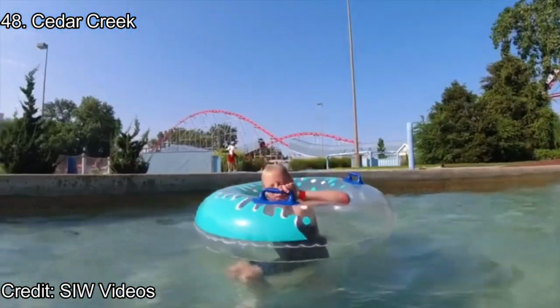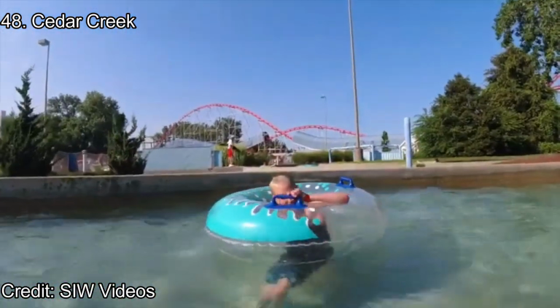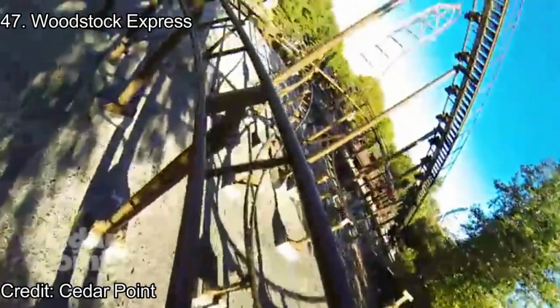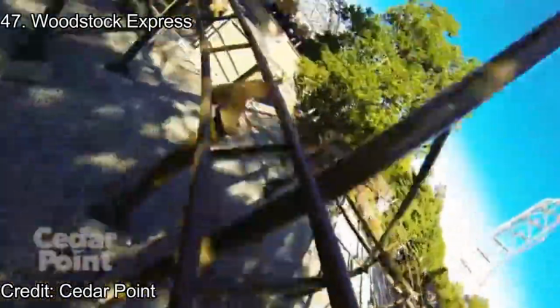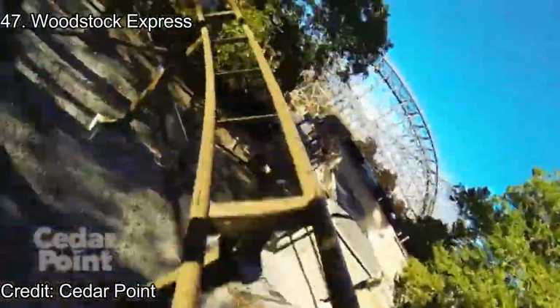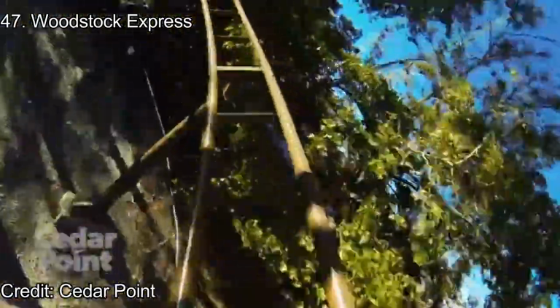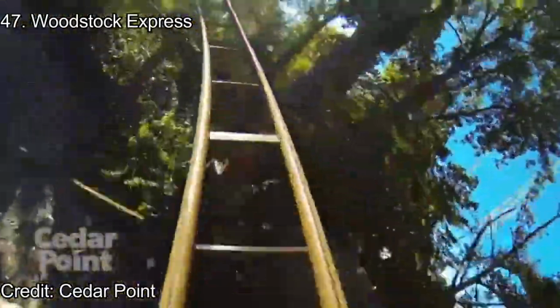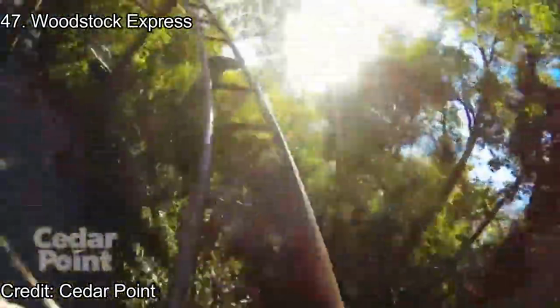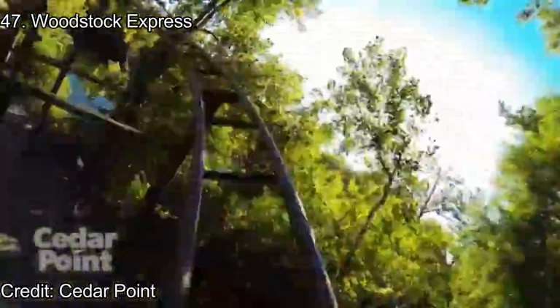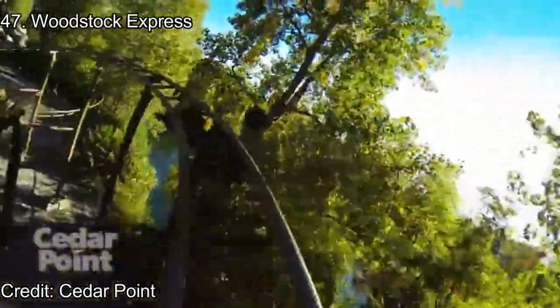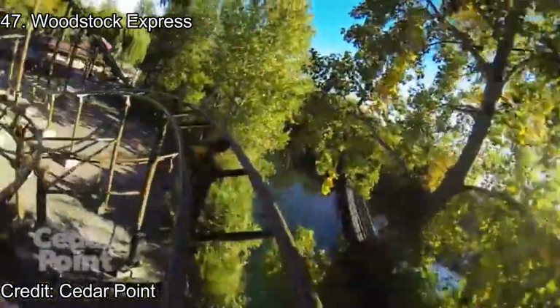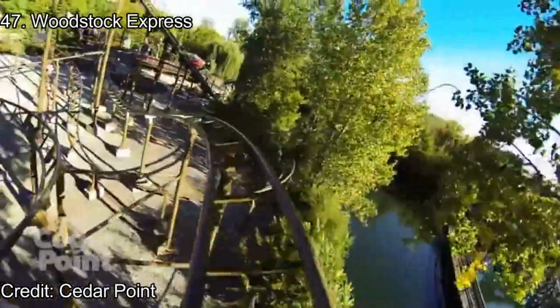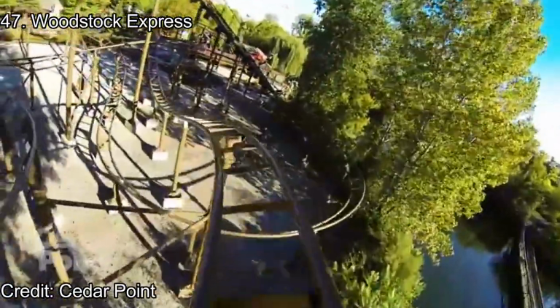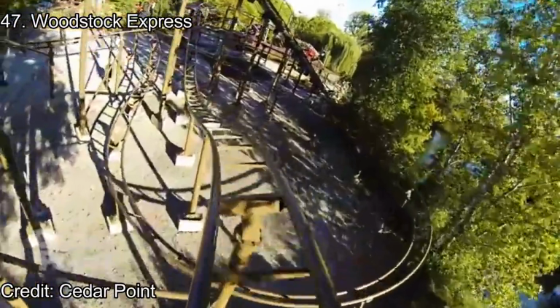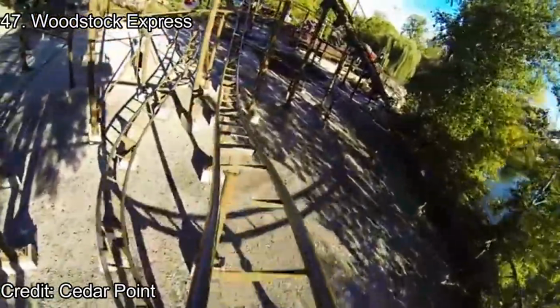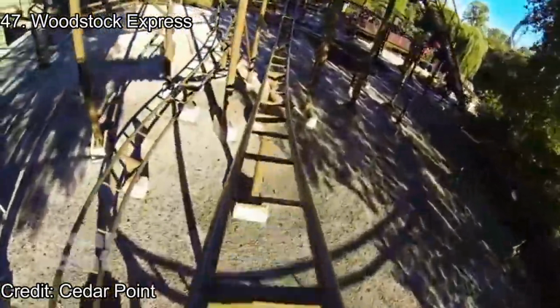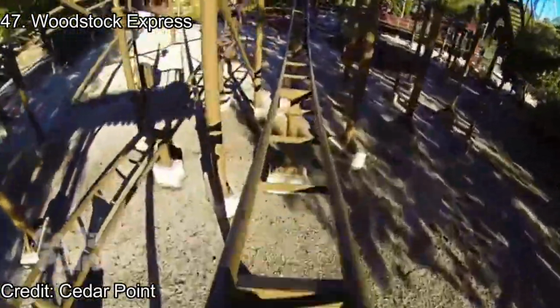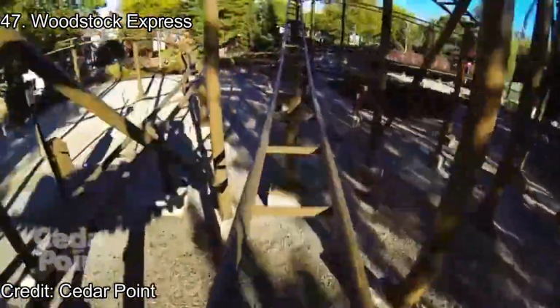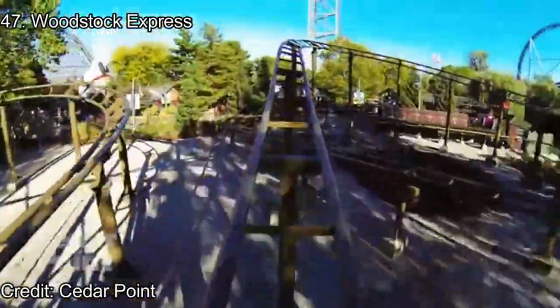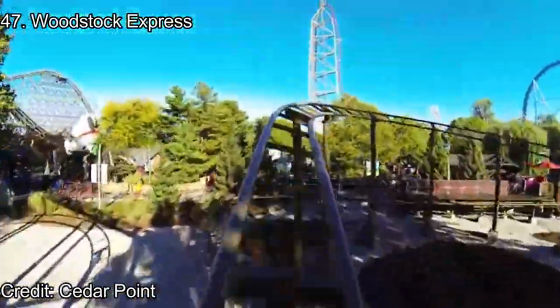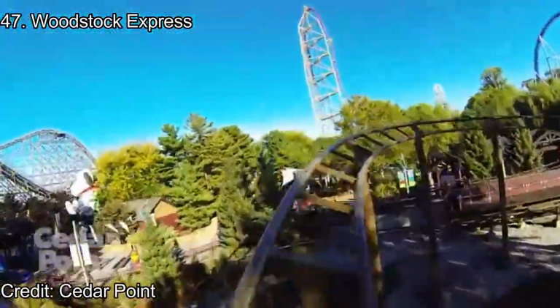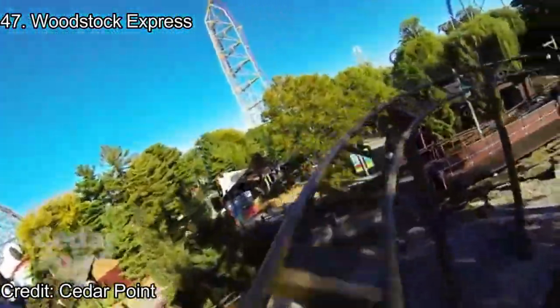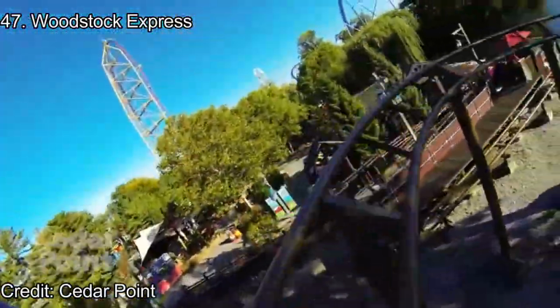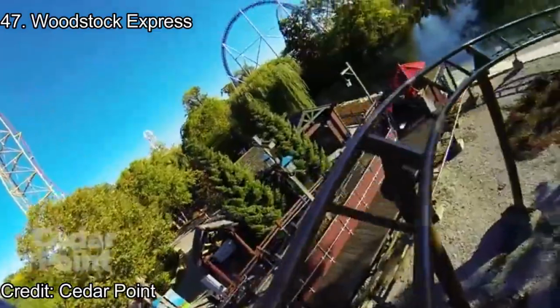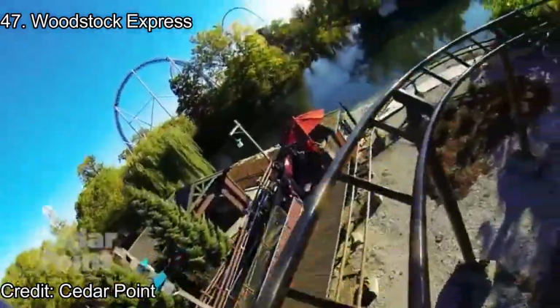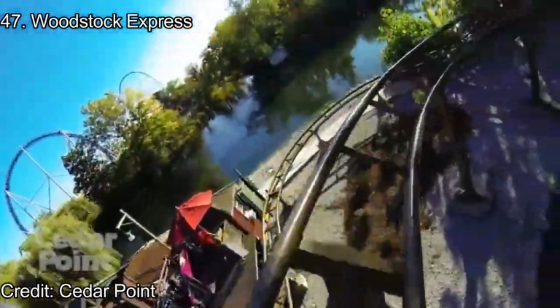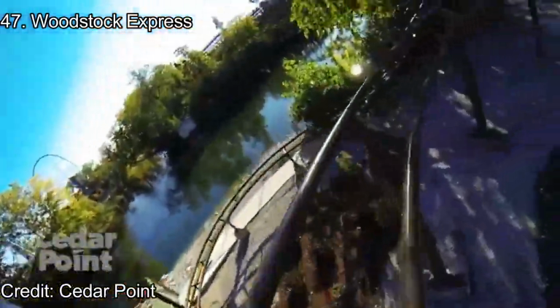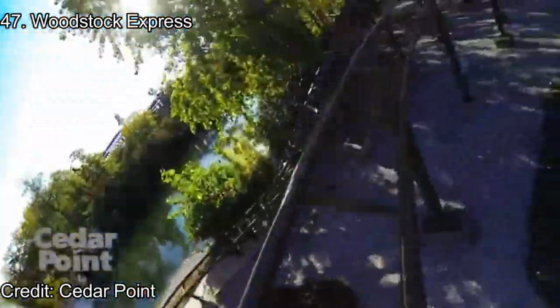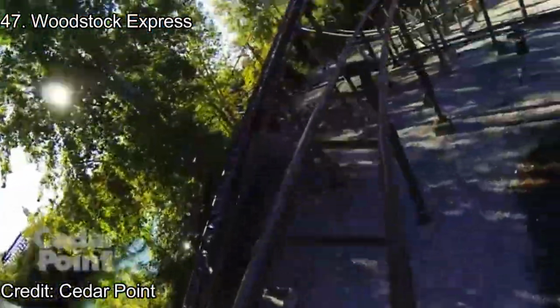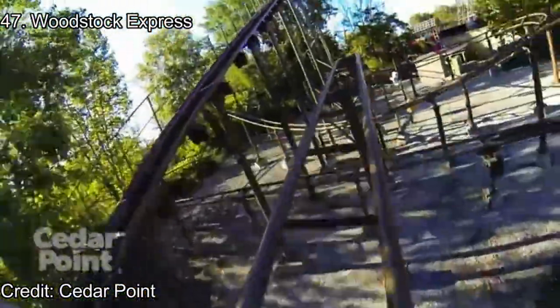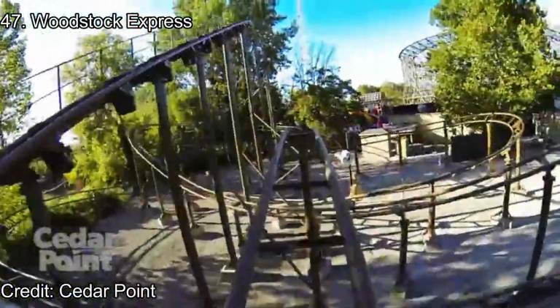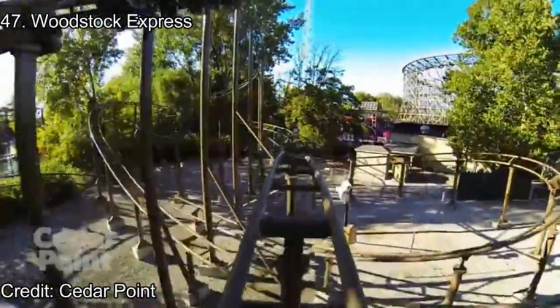Number 47: Woodstock Express. This is the other kiddie coaster in the park, and this one being much larger. Woodstock Express is a short but actually quite intense experience for a kiddie coaster. This is definitely one you shouldn't skip on your credit hunt. It's still just a kiddie coaster, though, so it can't place higher than this.